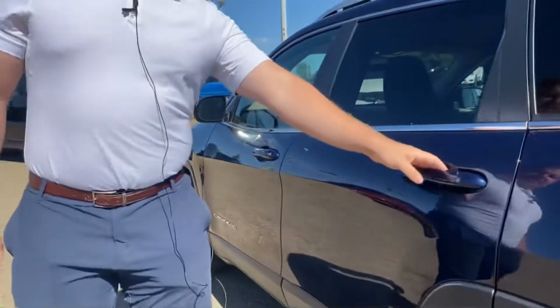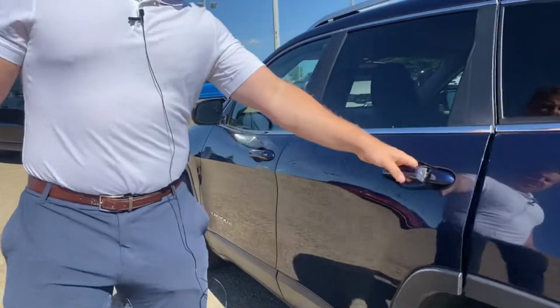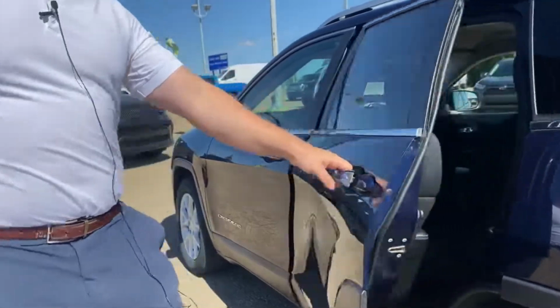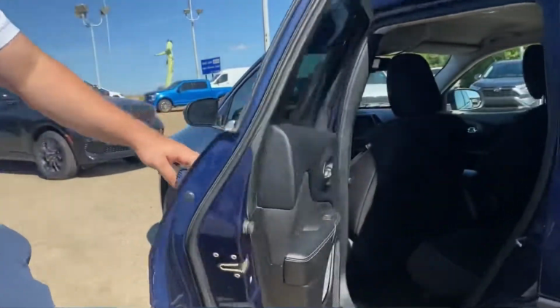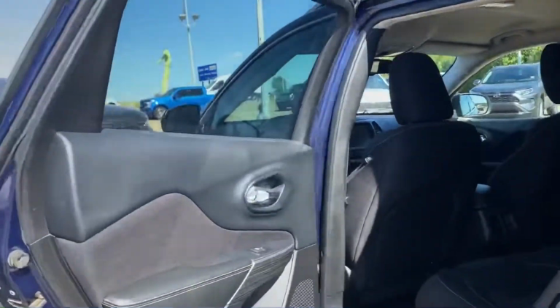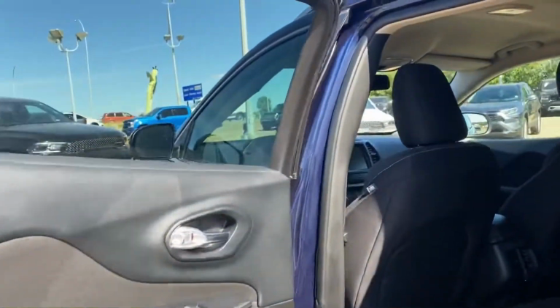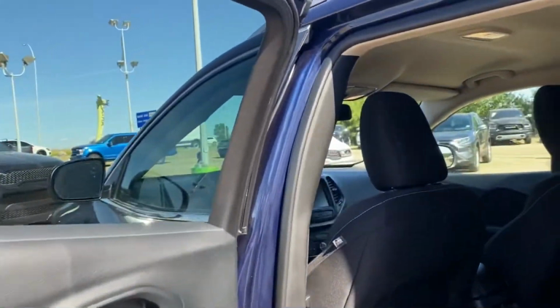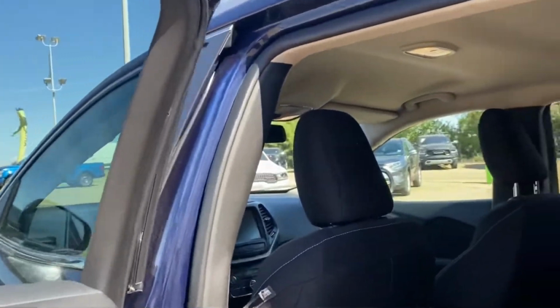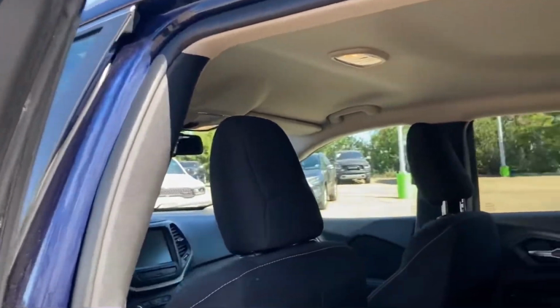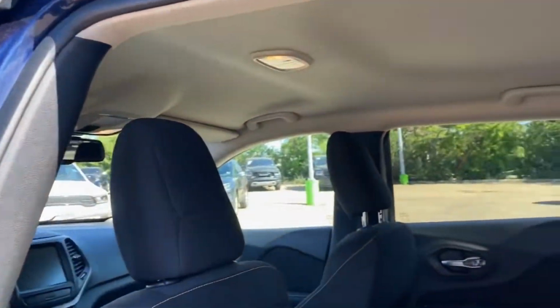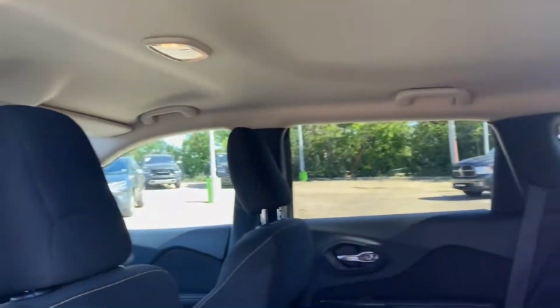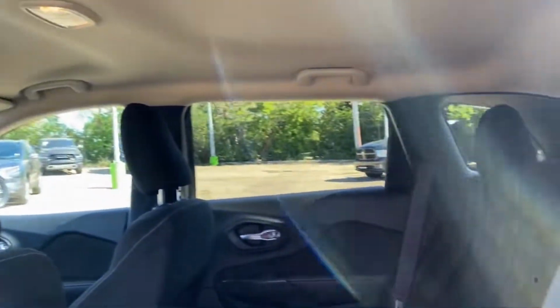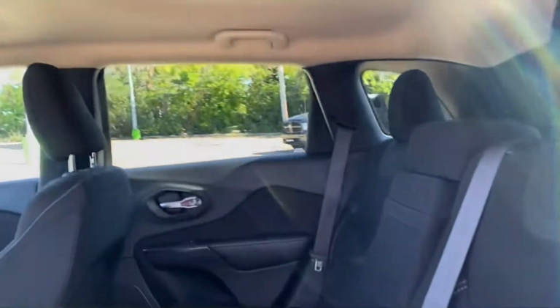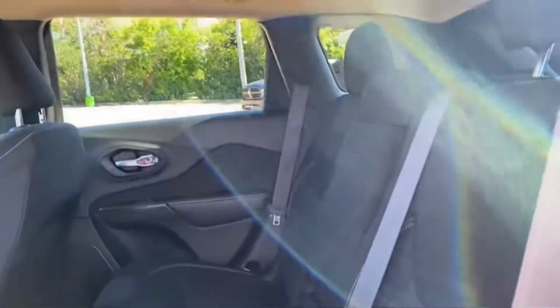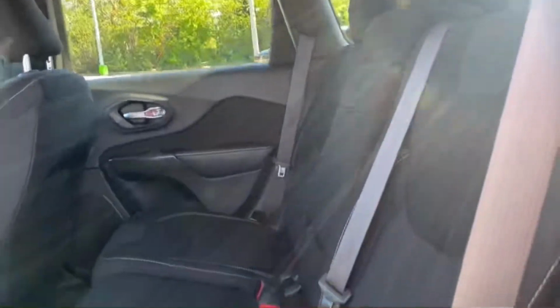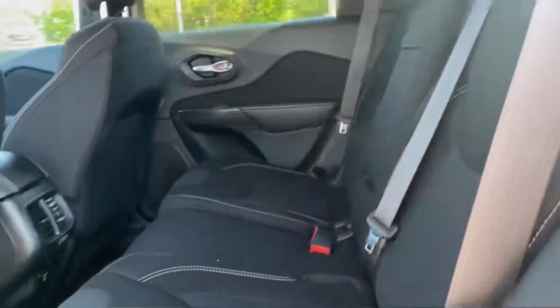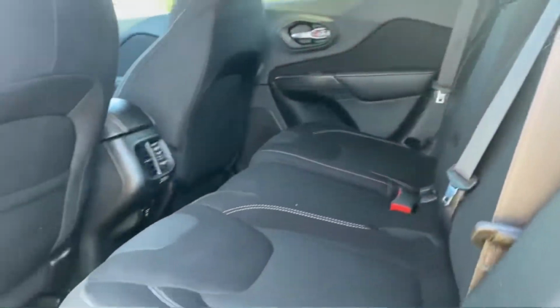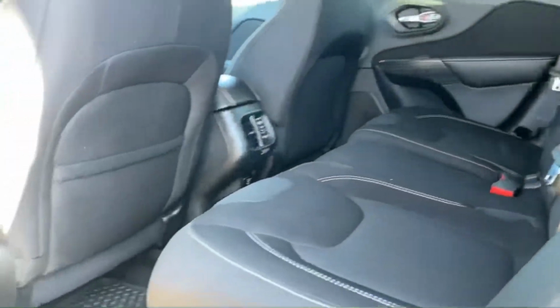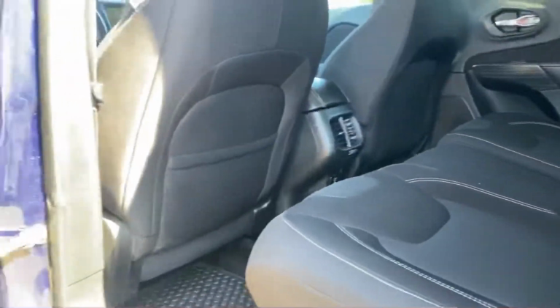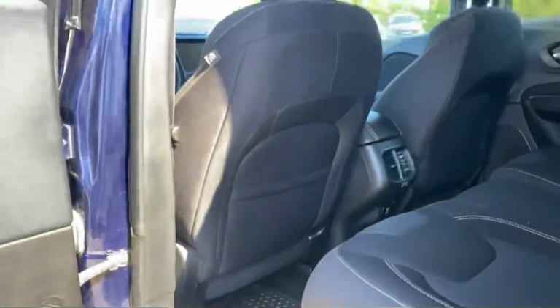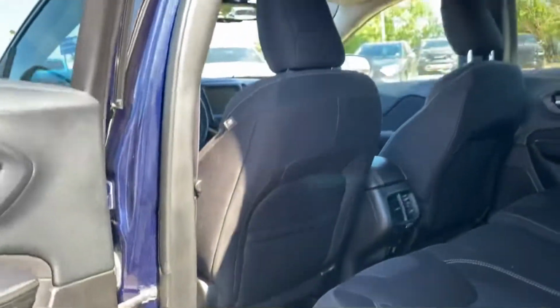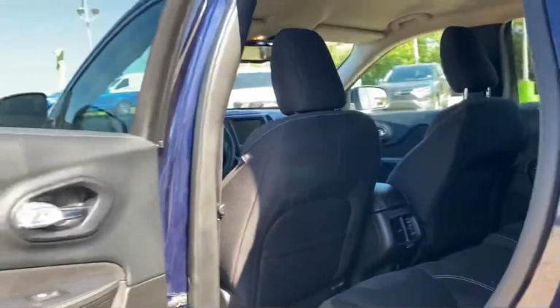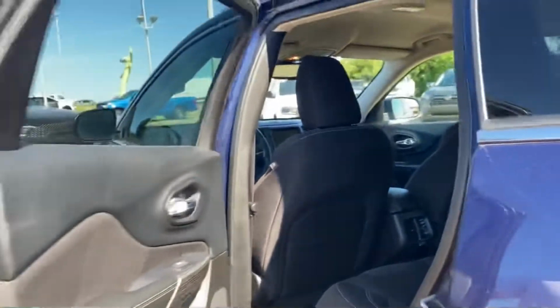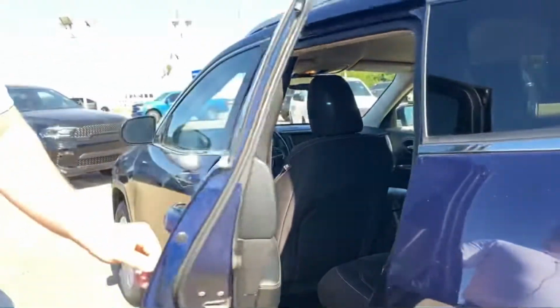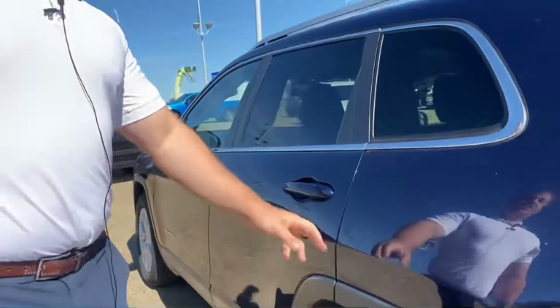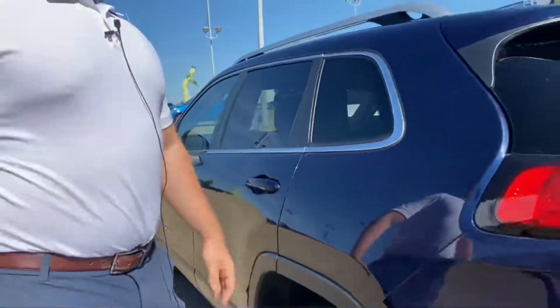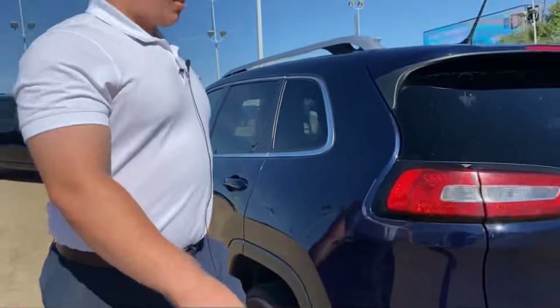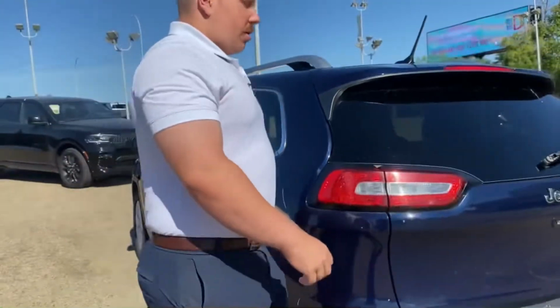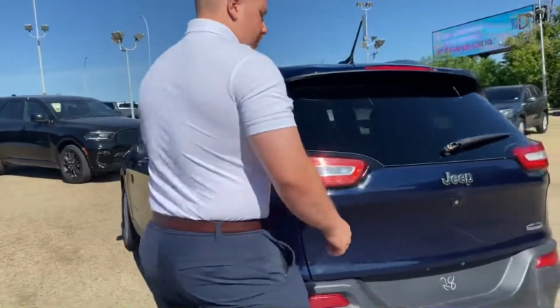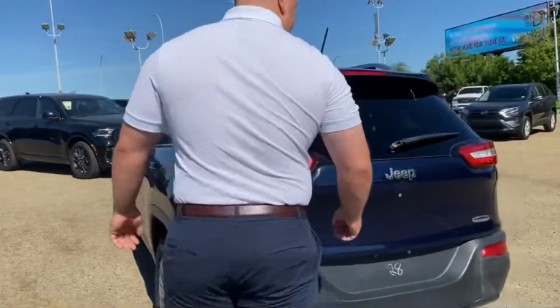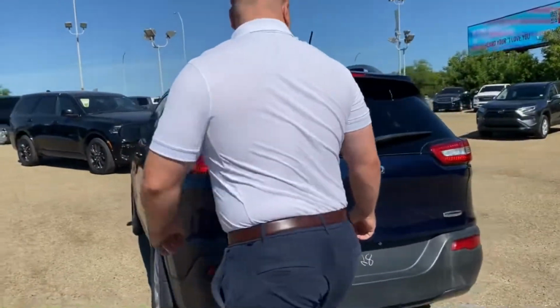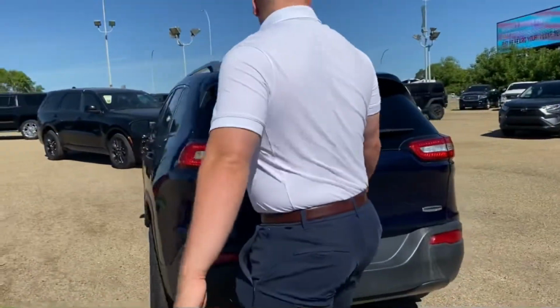Checking out the backseat as well. There are rear seat pouches for a little bit of extra storage. You've also got remote start, power liftgate, lots of nice options, and a backup camera as well.